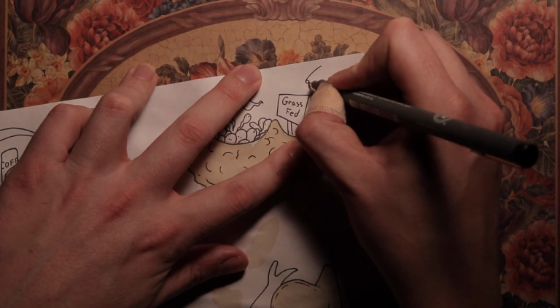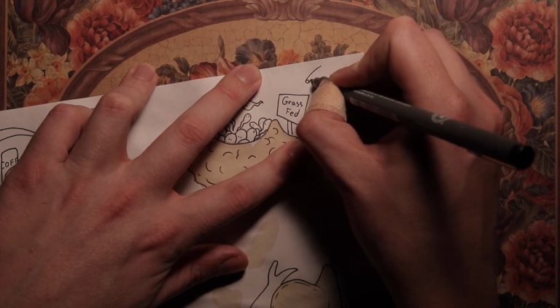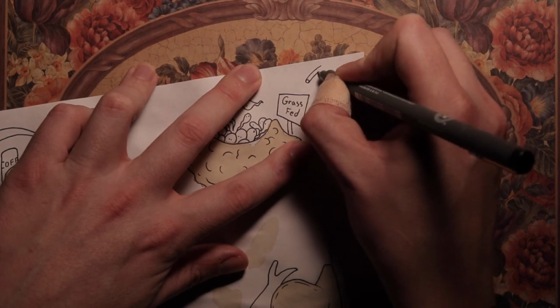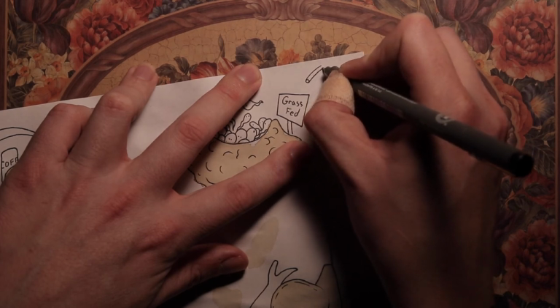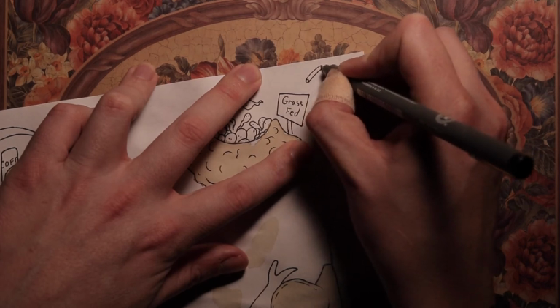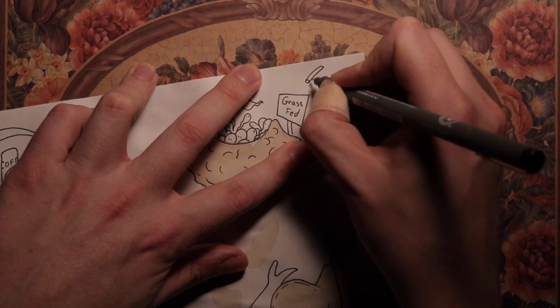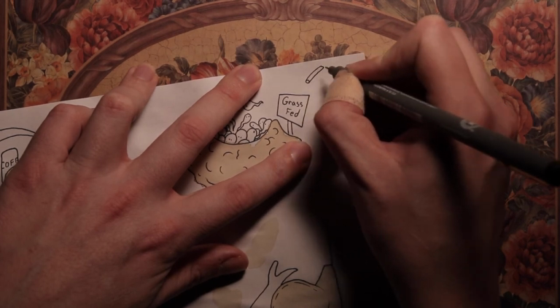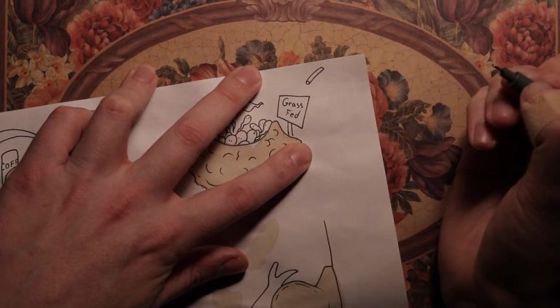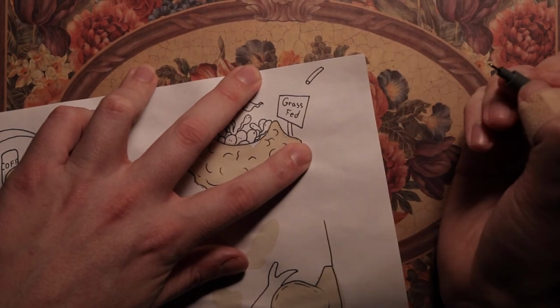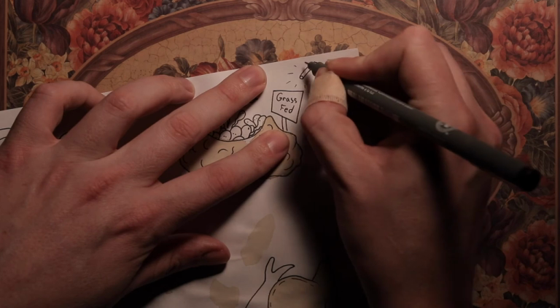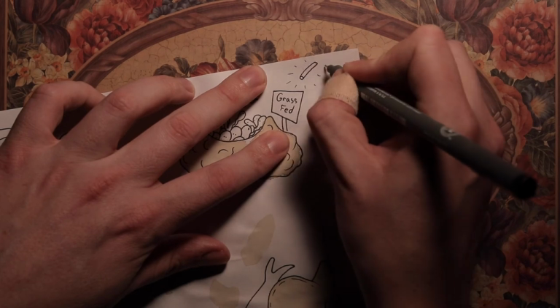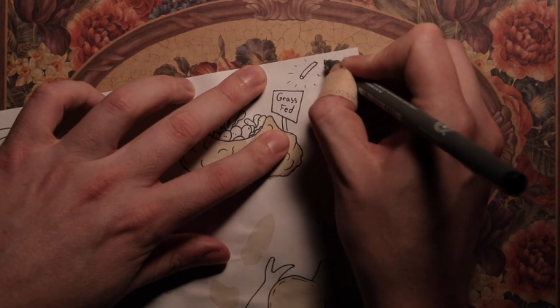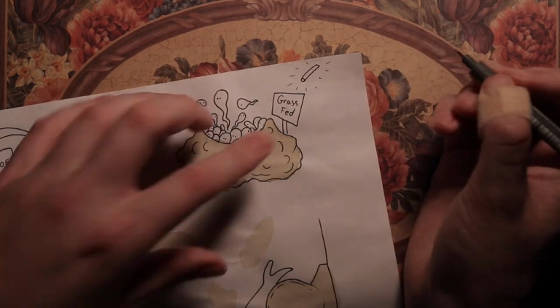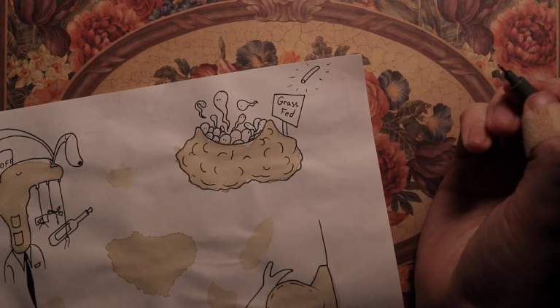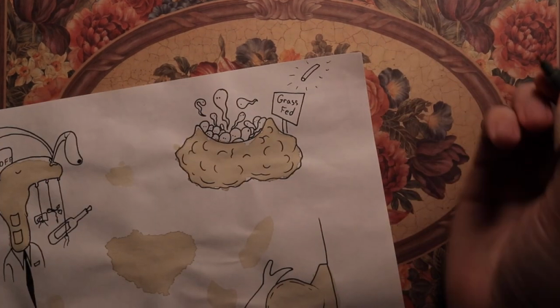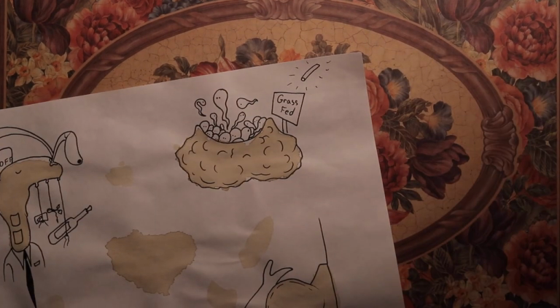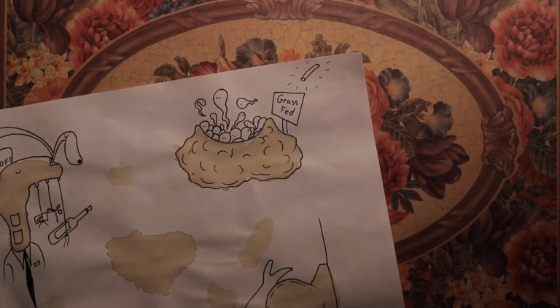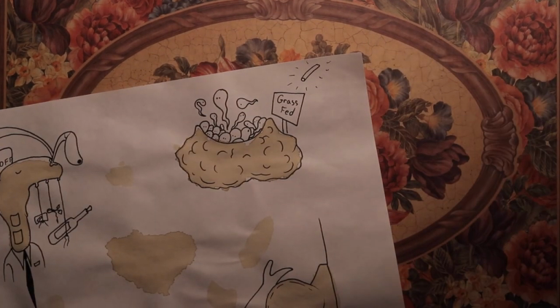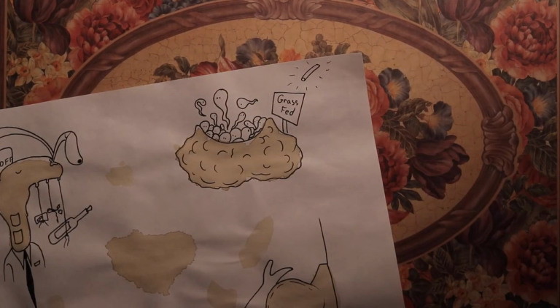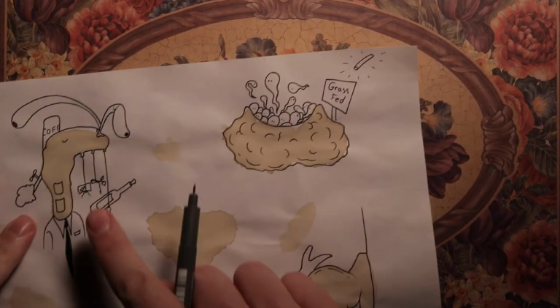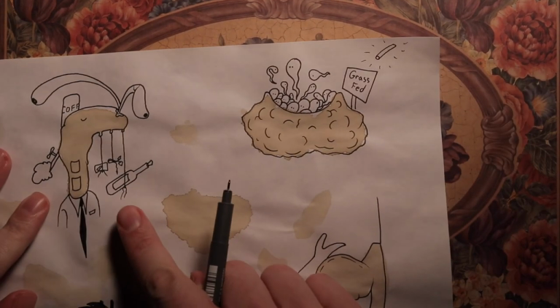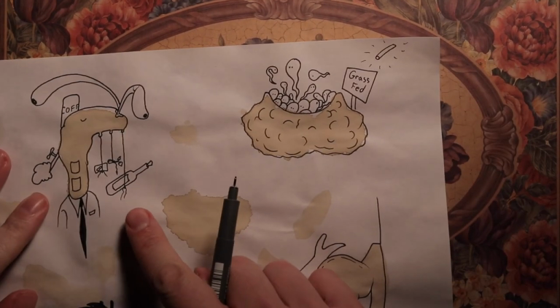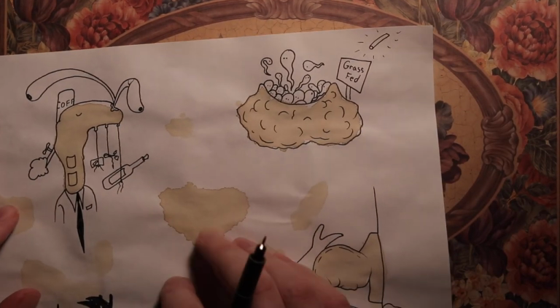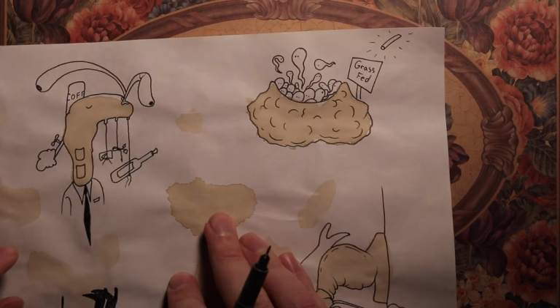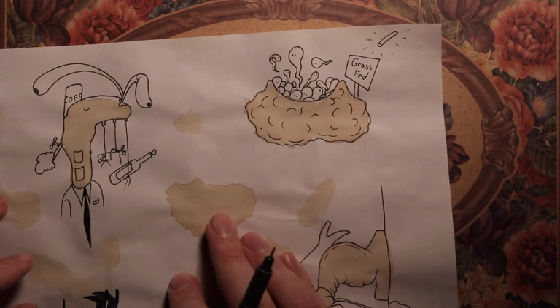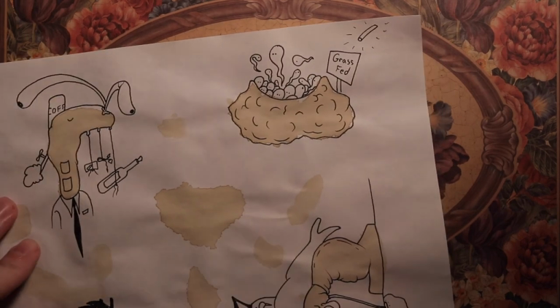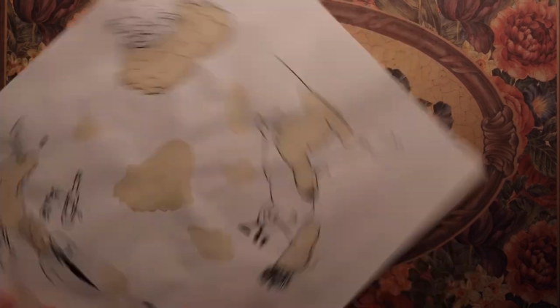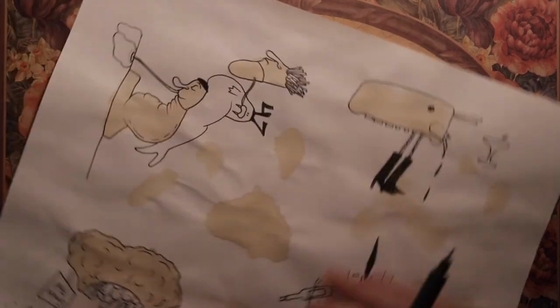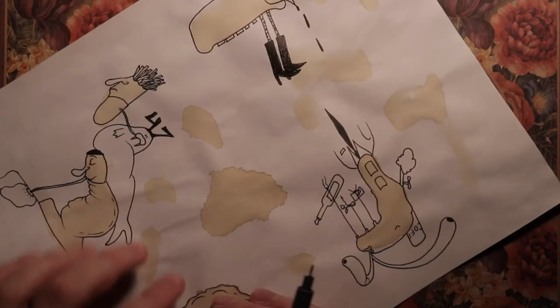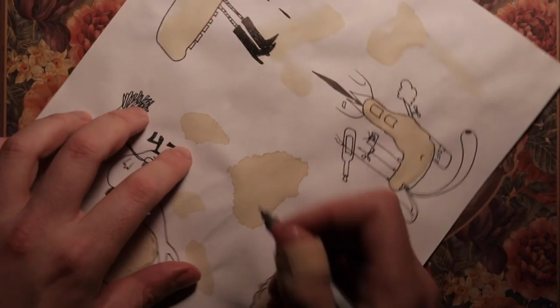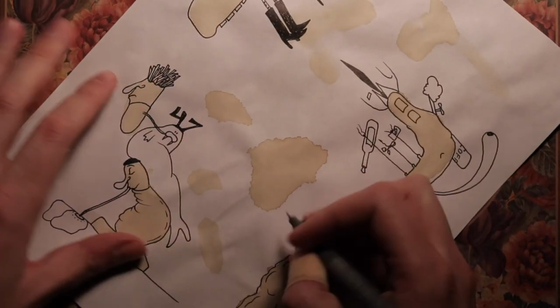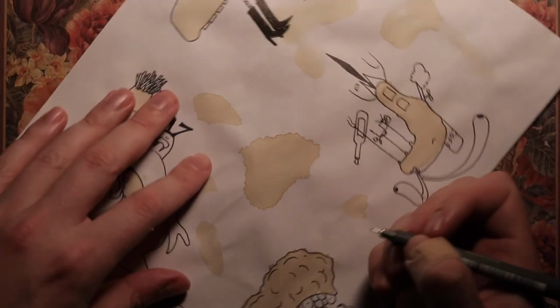Now we've got a nice sunny day, except instead of a sun we have a PVC pipe for some reason. And oh, he finds it hilarious — look at that guy. You can hear his bottles and headphones clinking together.